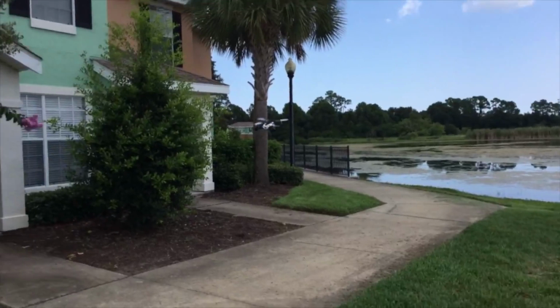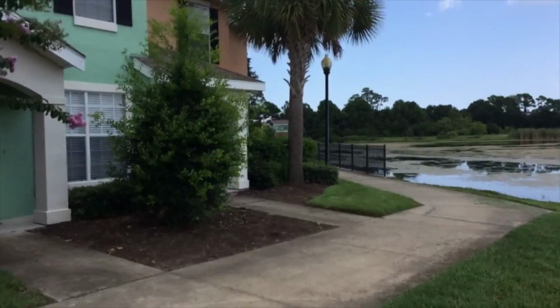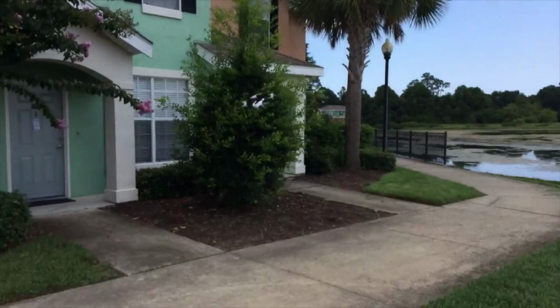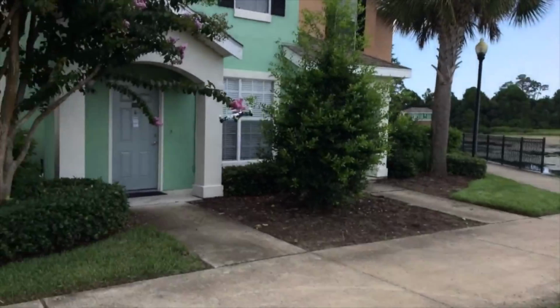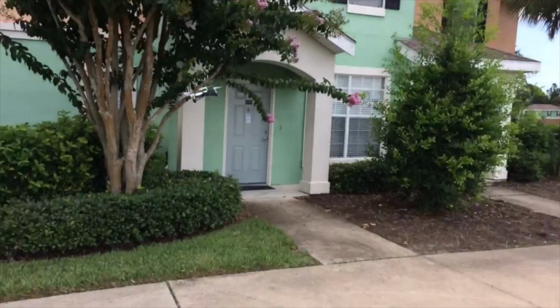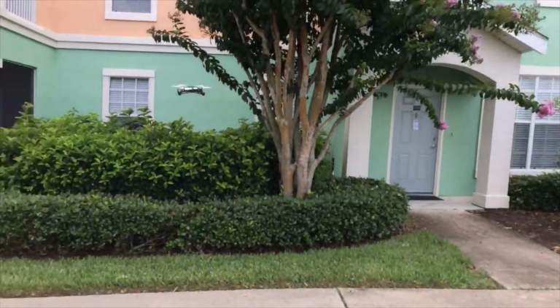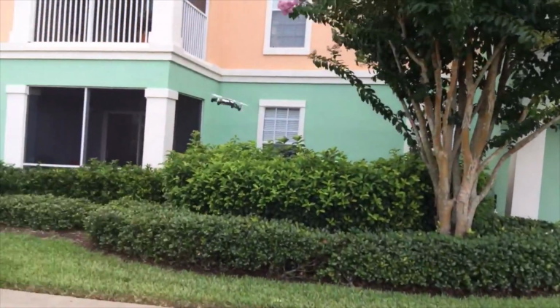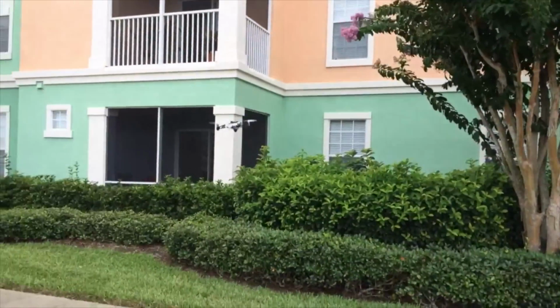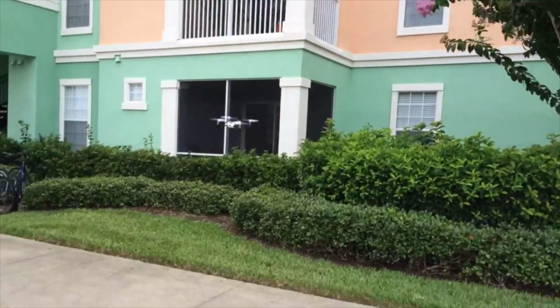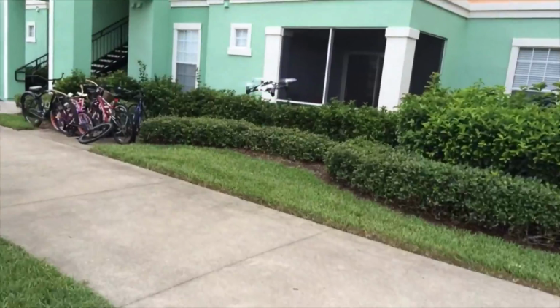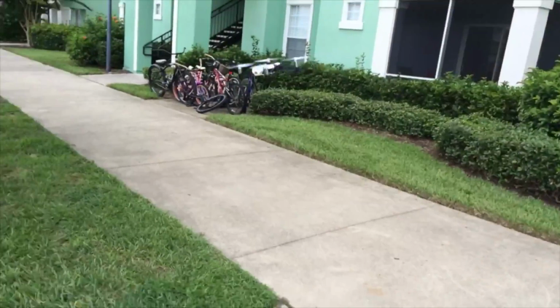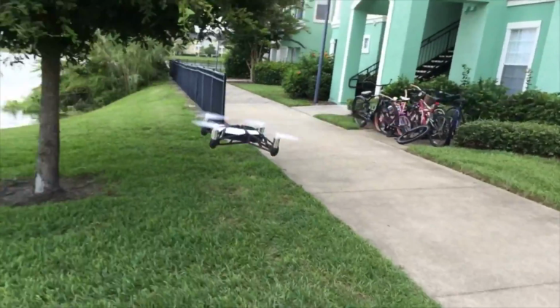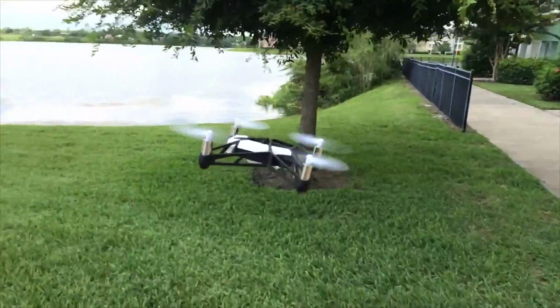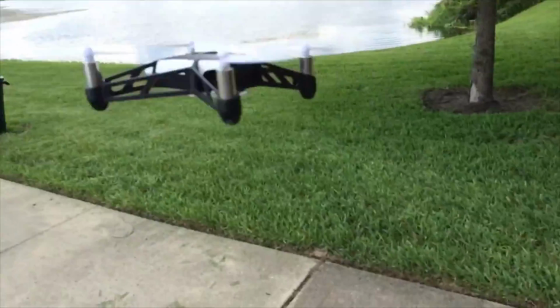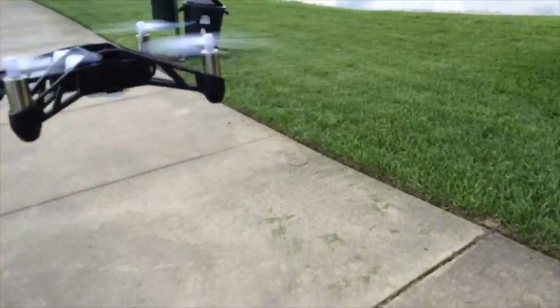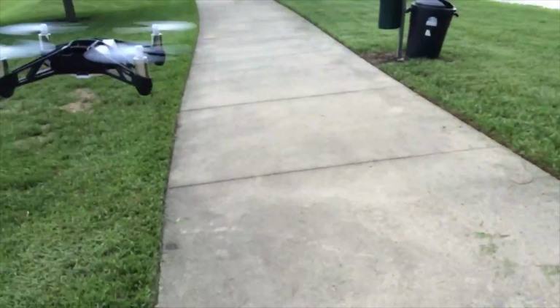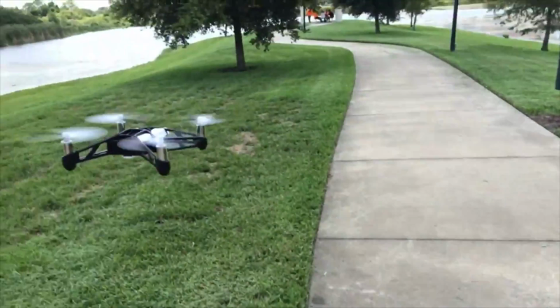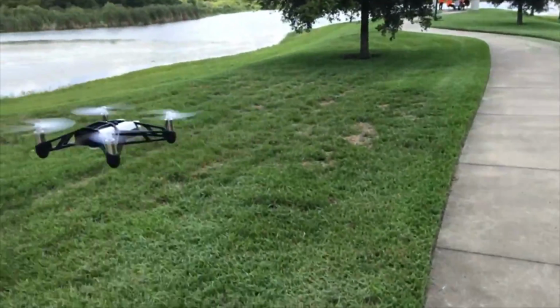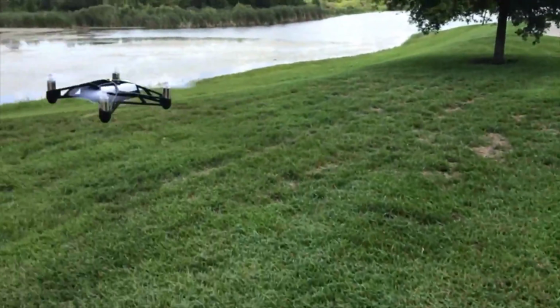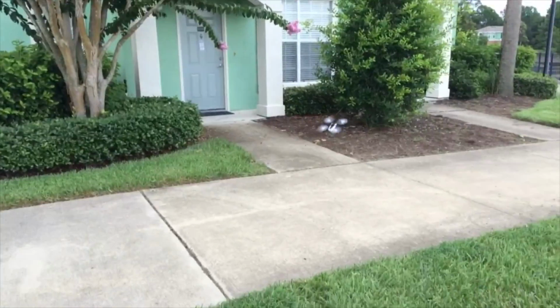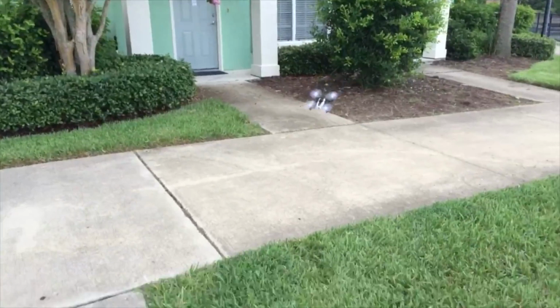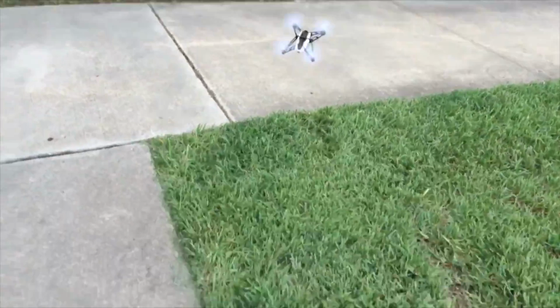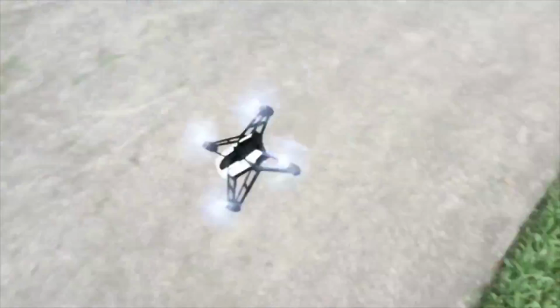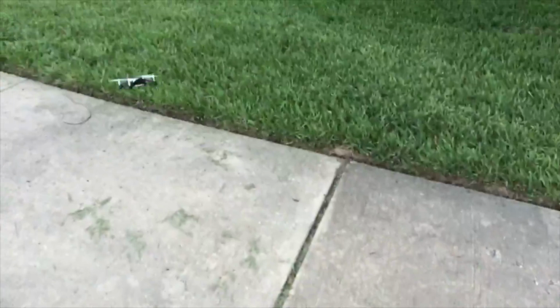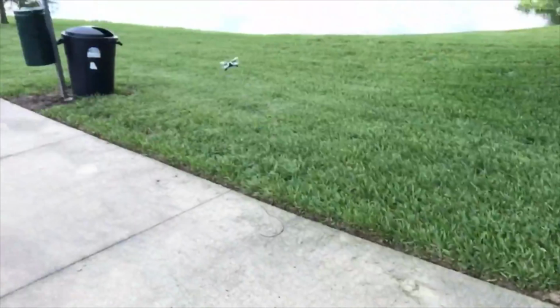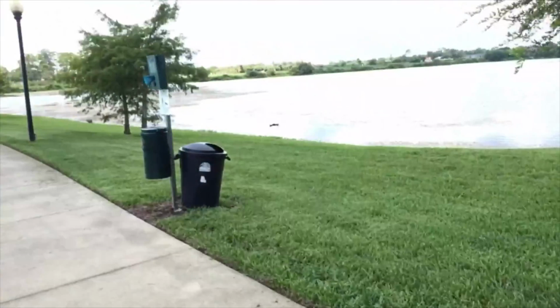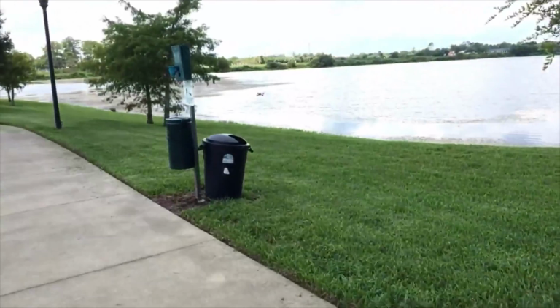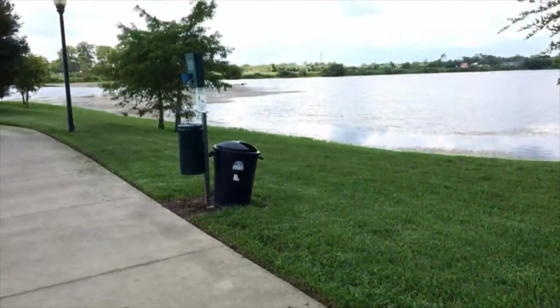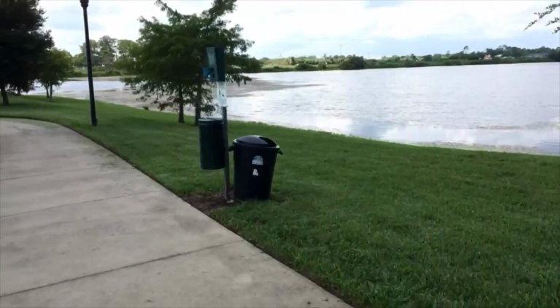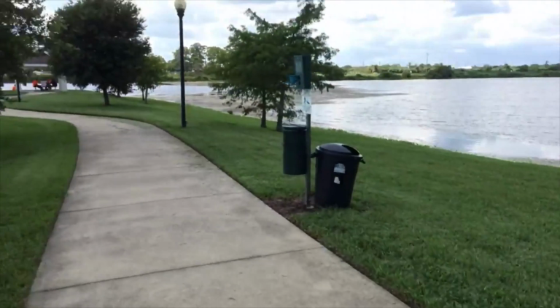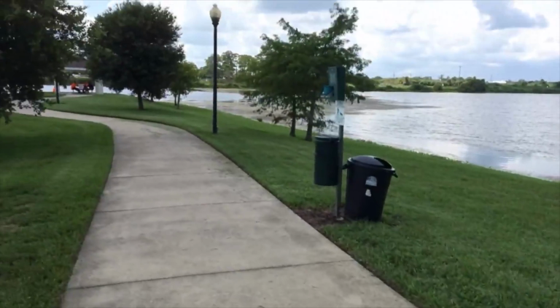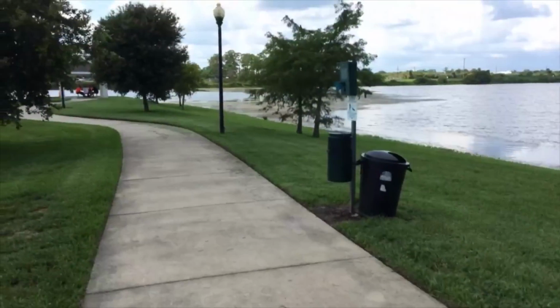I was also able to test the speed and maneuverability of the drone. I was very surprised at how easy it was to keep it in control, and was very happy to see that no matter what you really did, it was hard to truly screw it up.